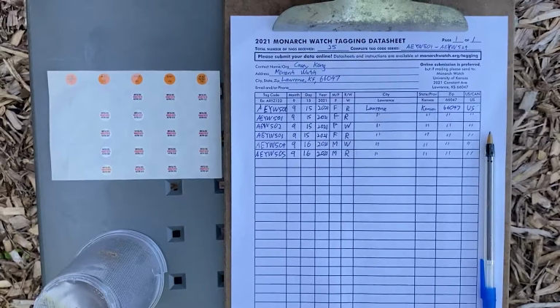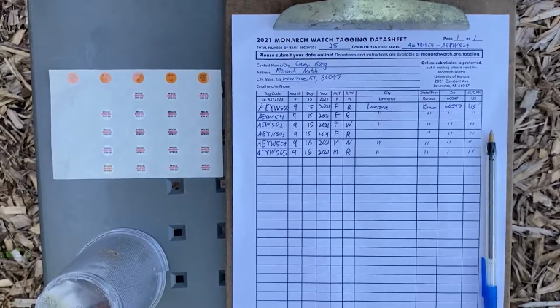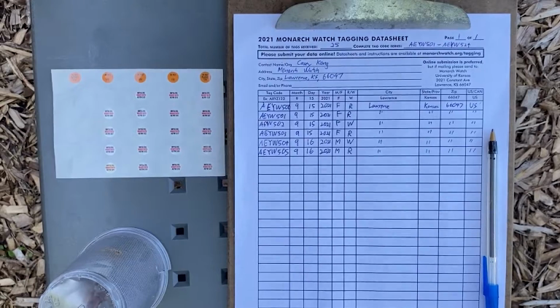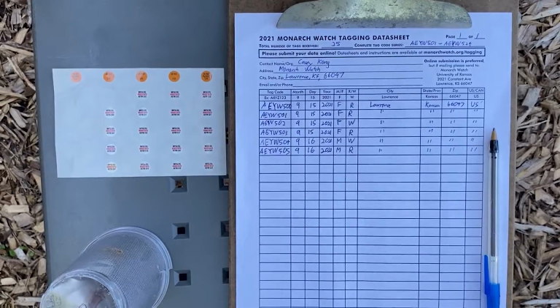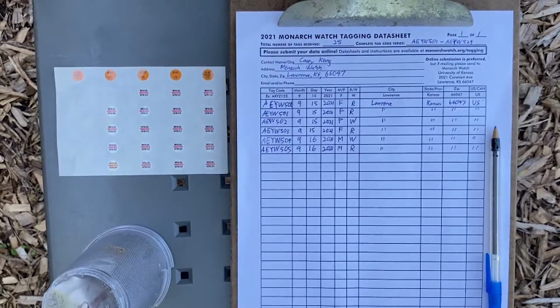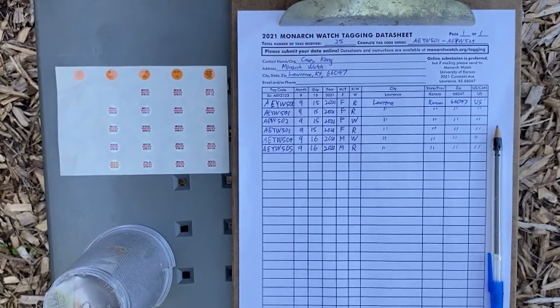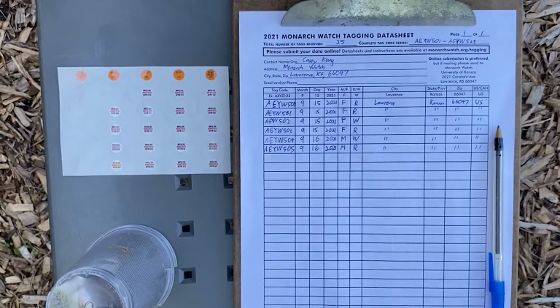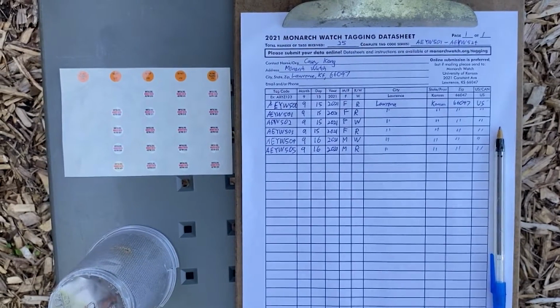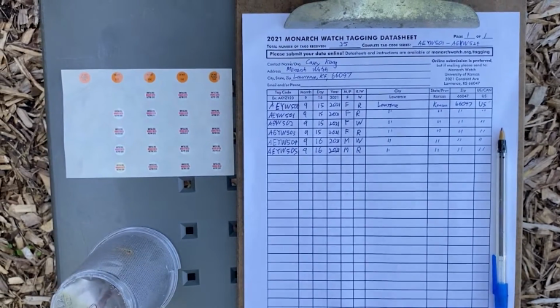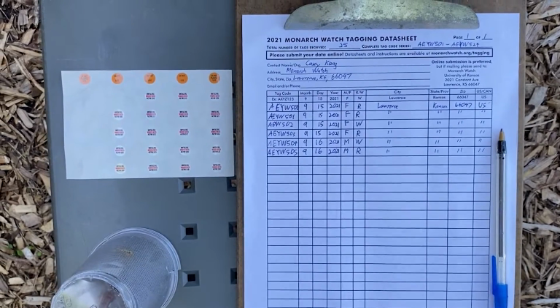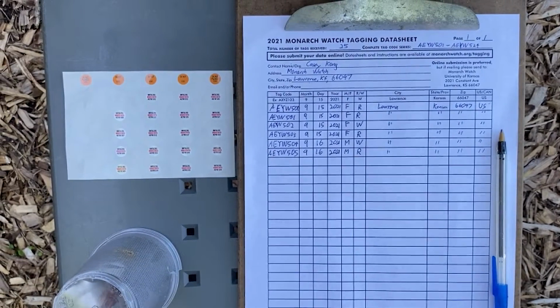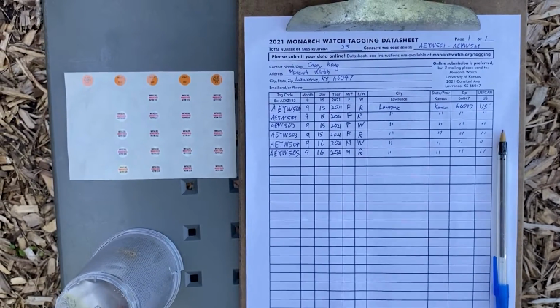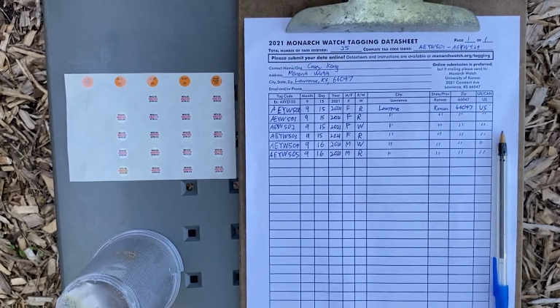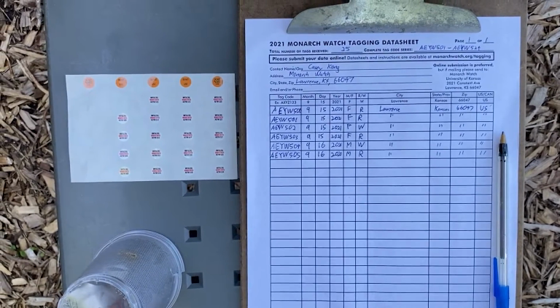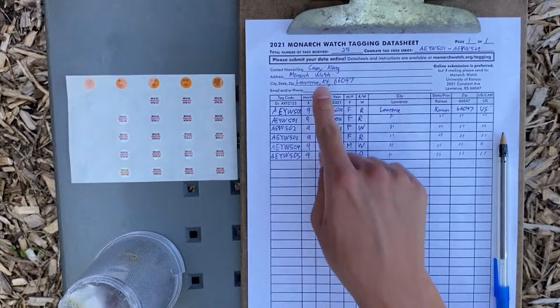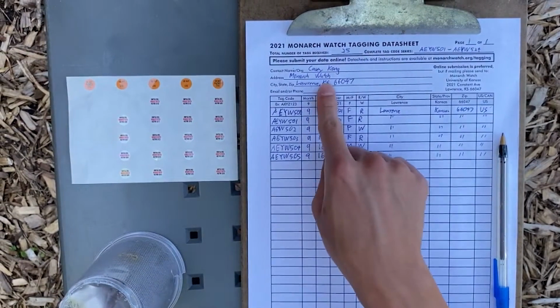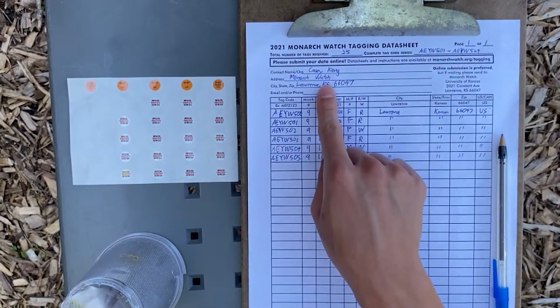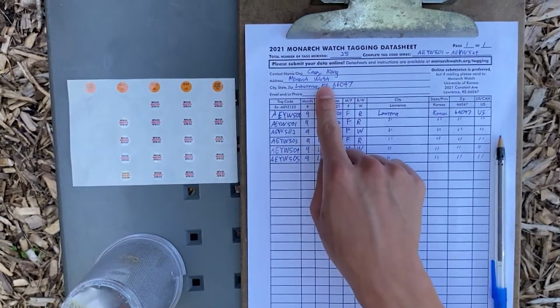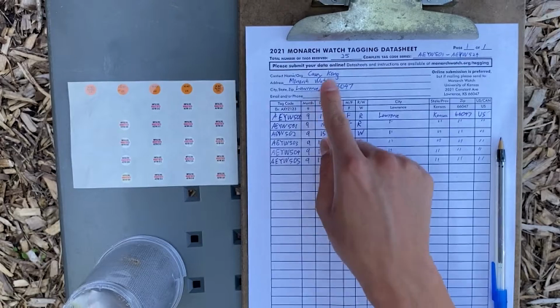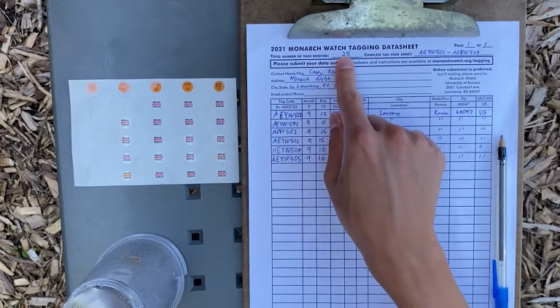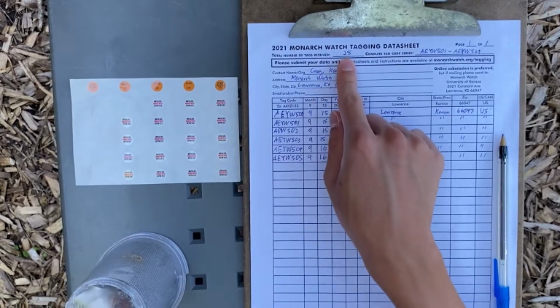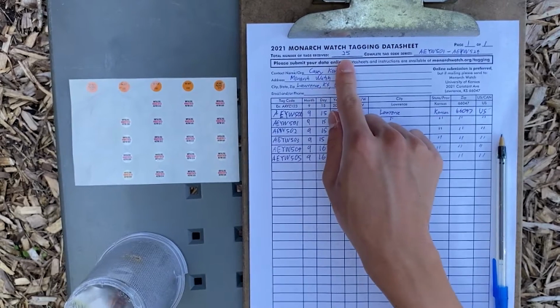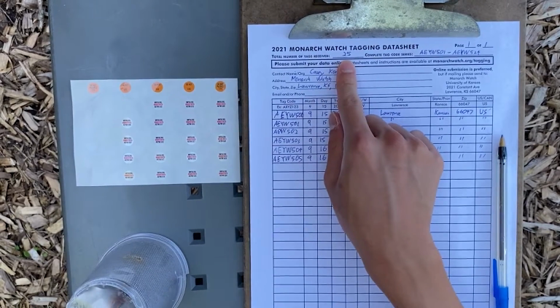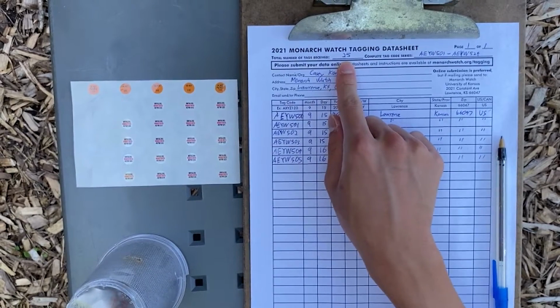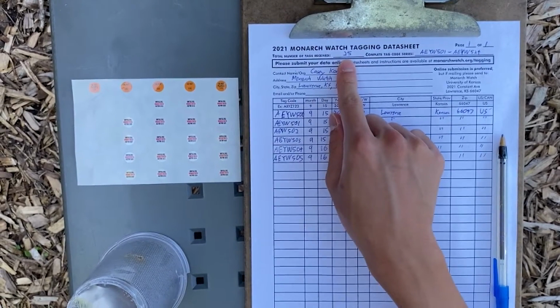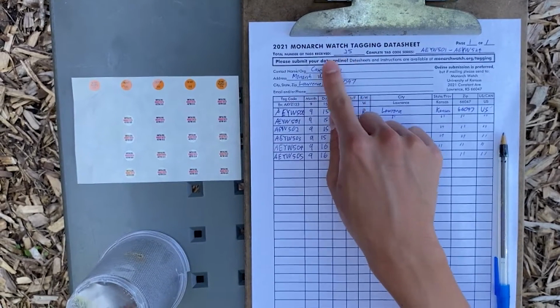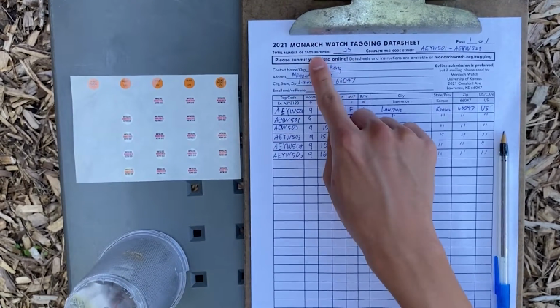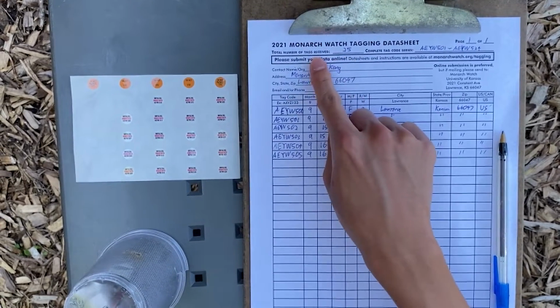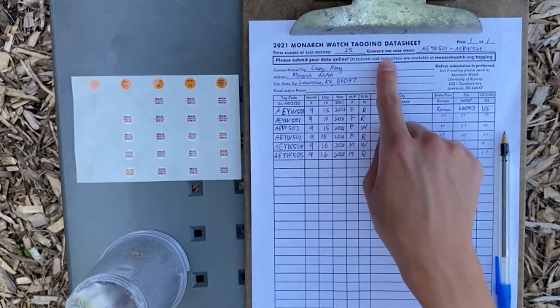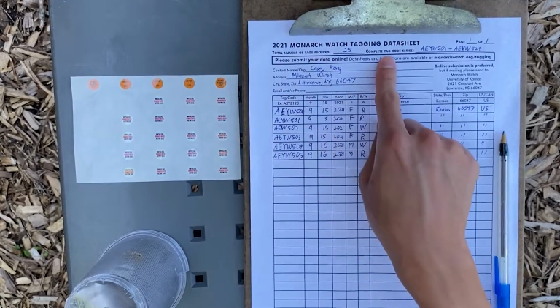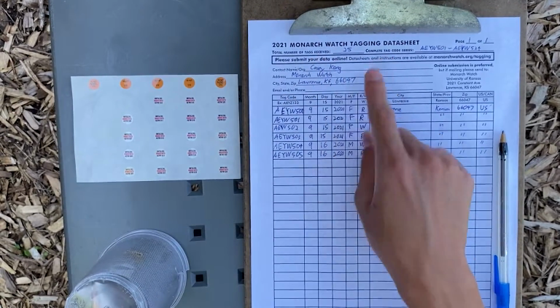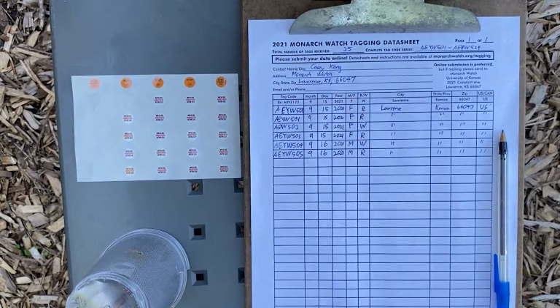Before you start tagging Monarchs, you should first fill out your contact information, as well as your tag information, such as total number of tags received and complete tag code series.